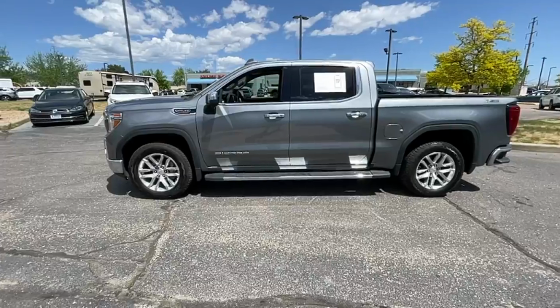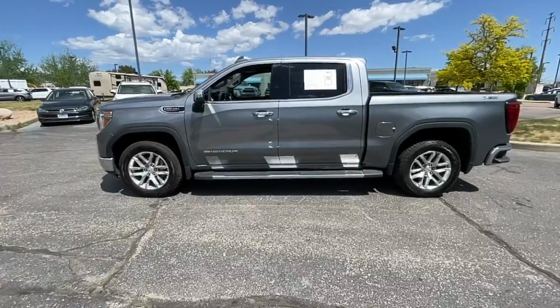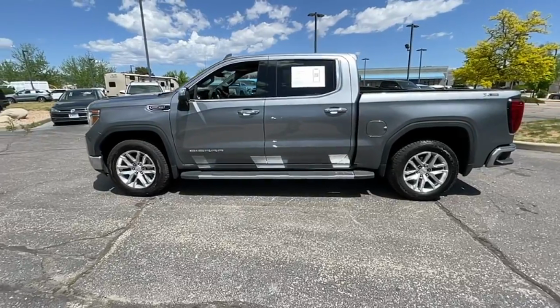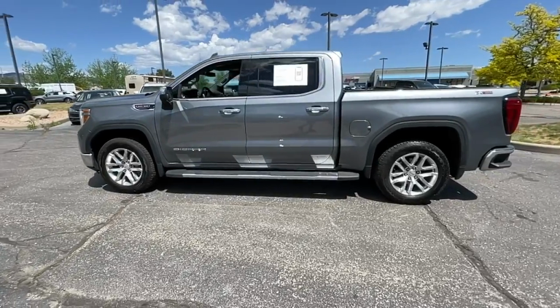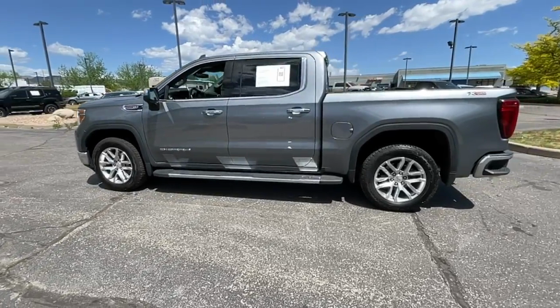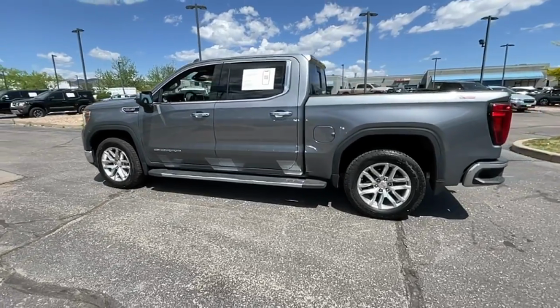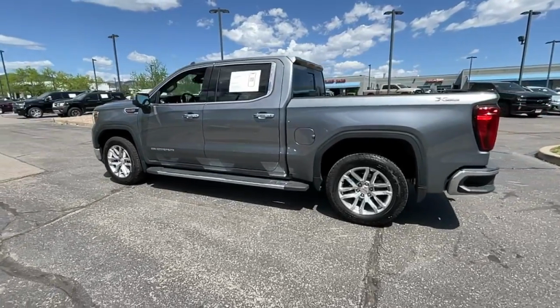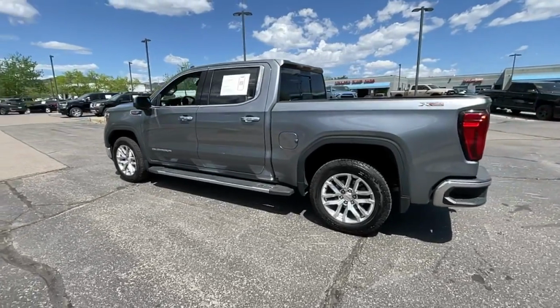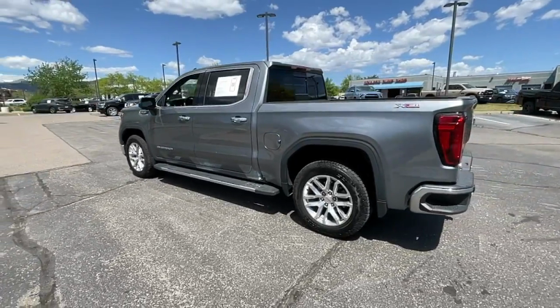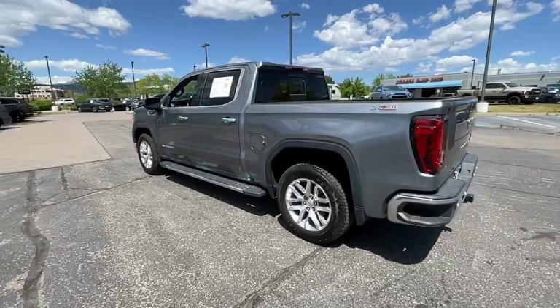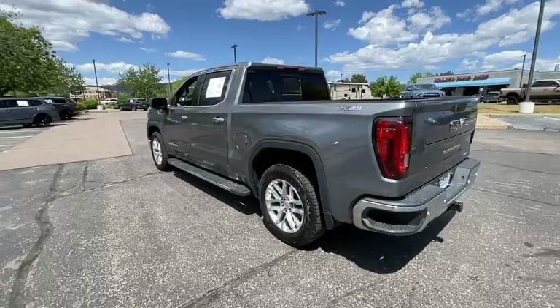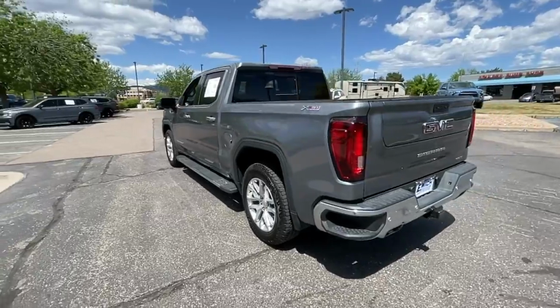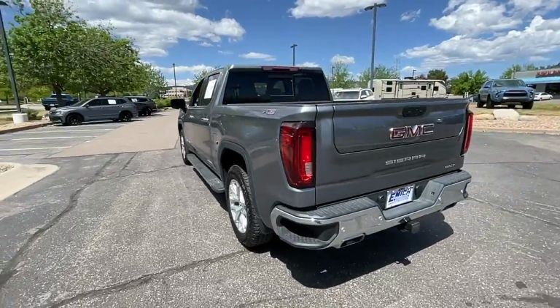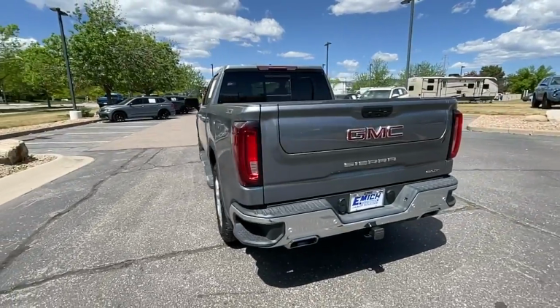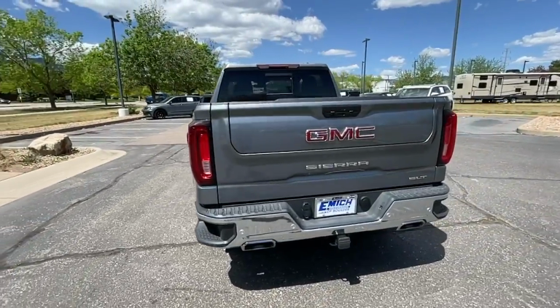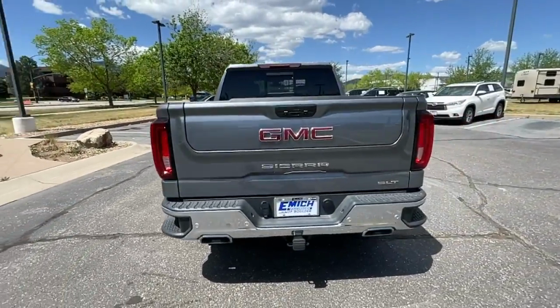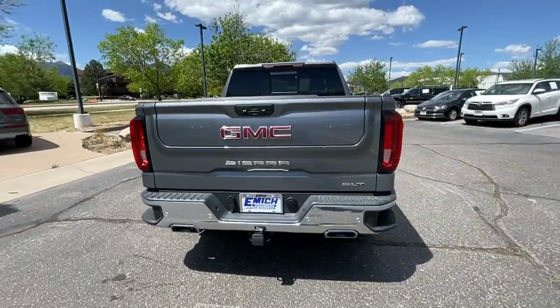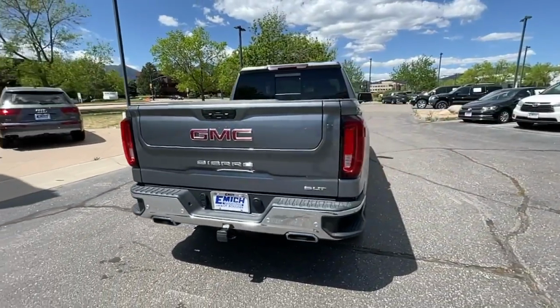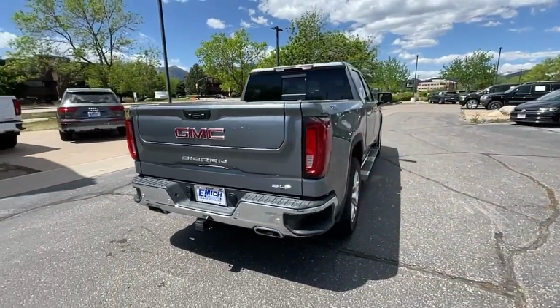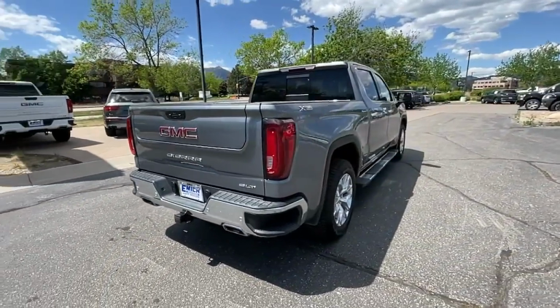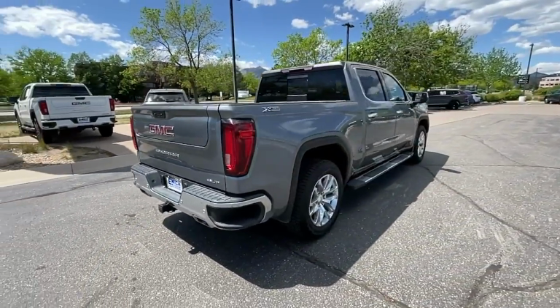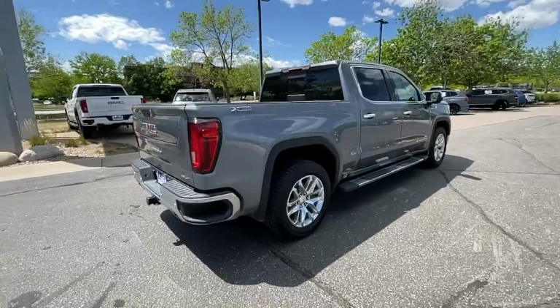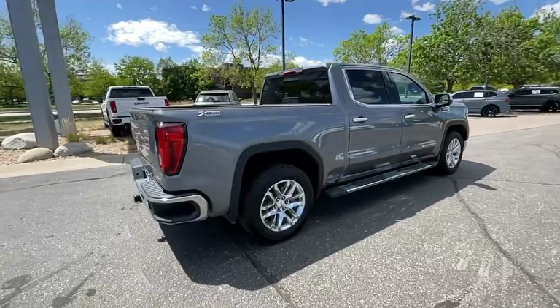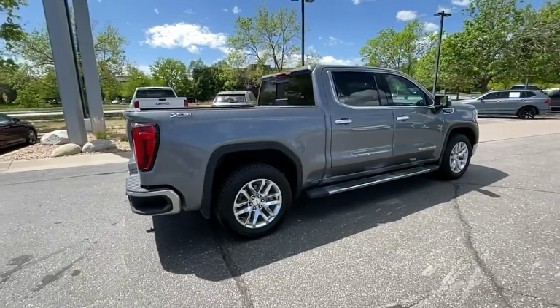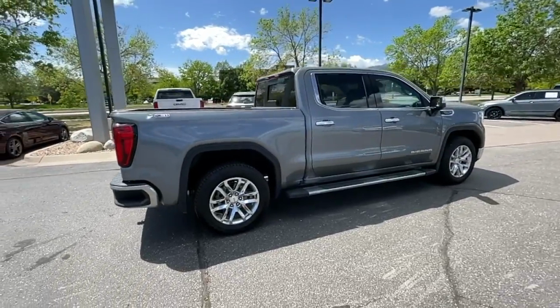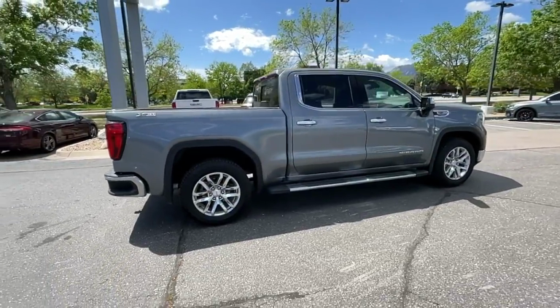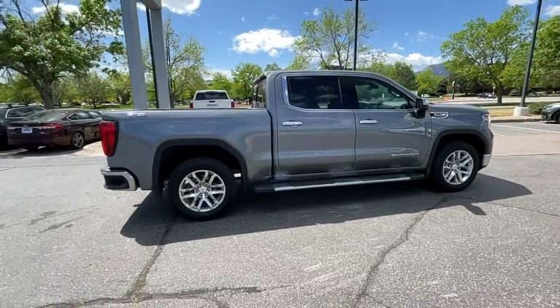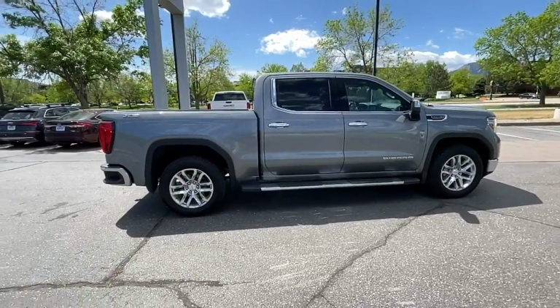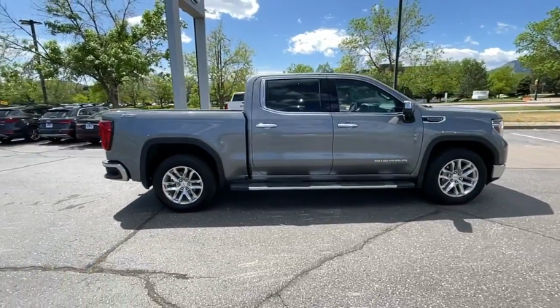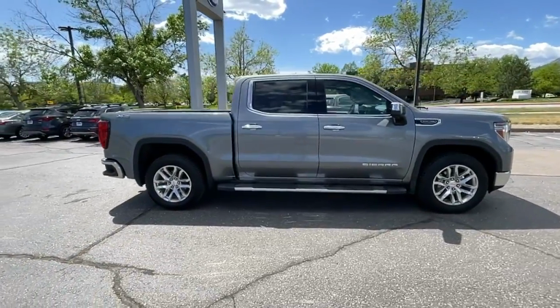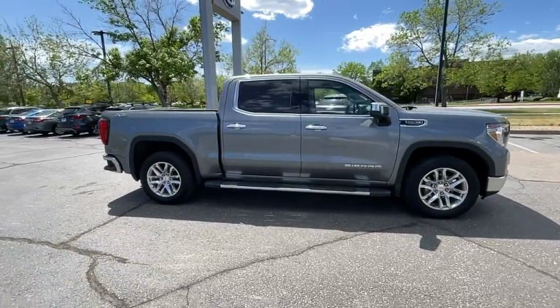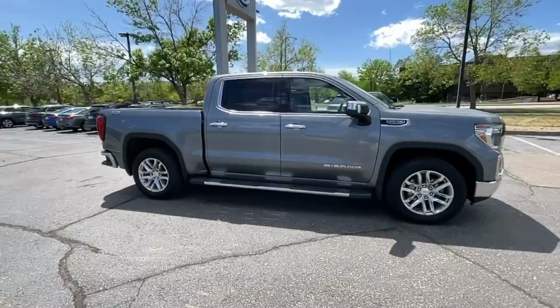Looking for your dream car? It could be the 2022 GMC Sierra. With less than 5,000 miles on the odometer, this vehicle provides excellent value. Take every journey in stride in this capable, well-equipped Sierra.